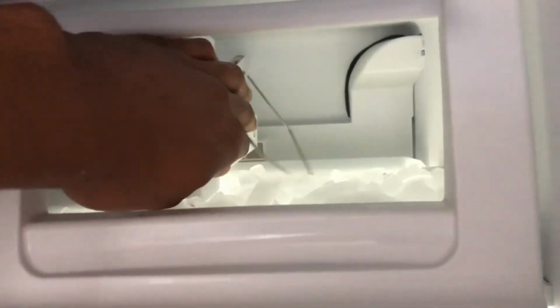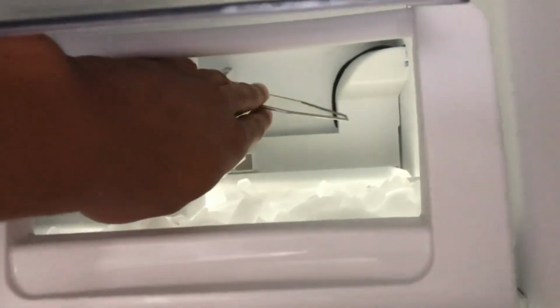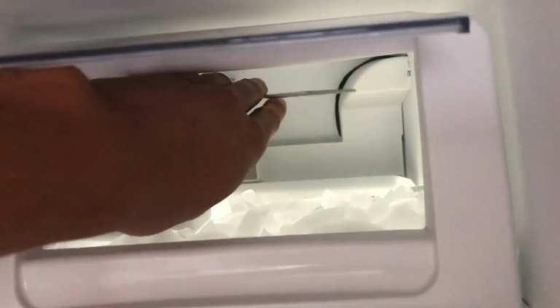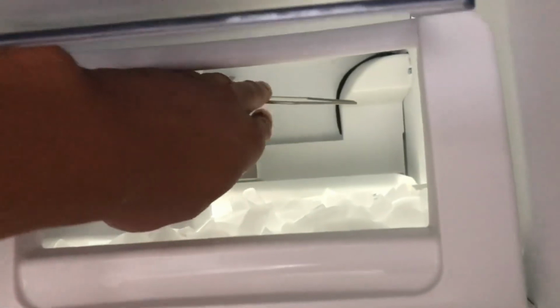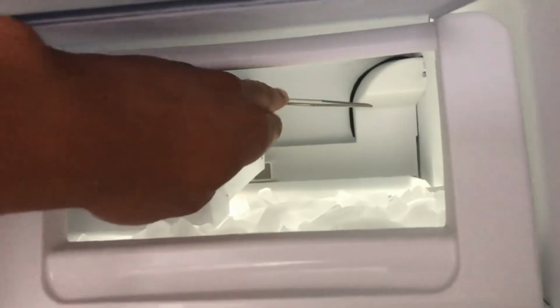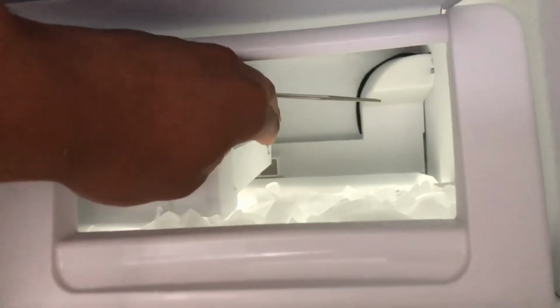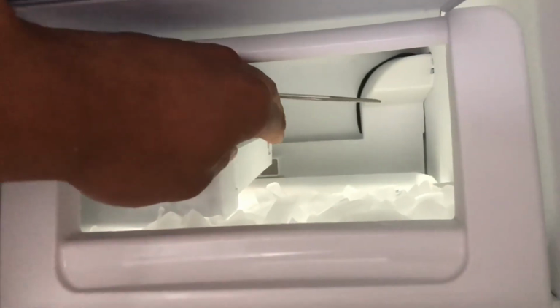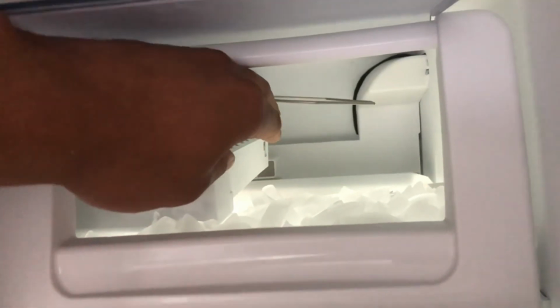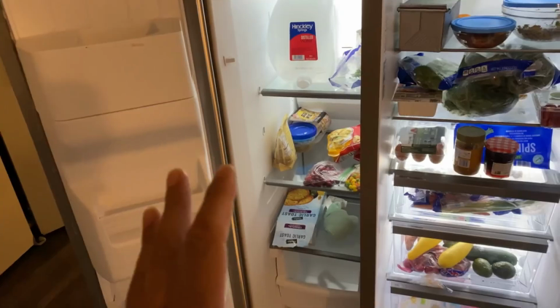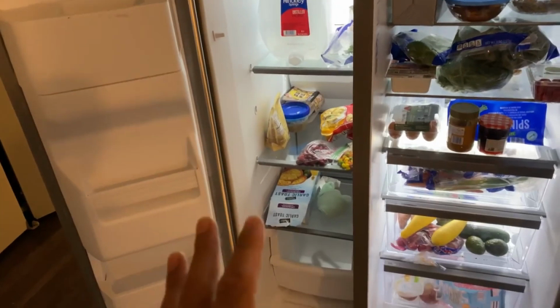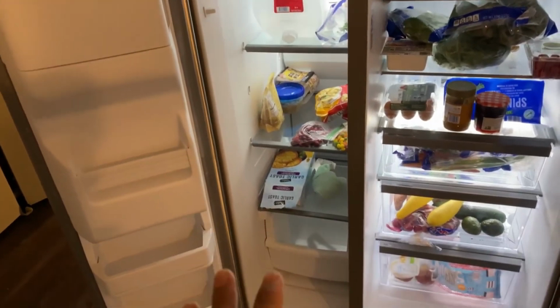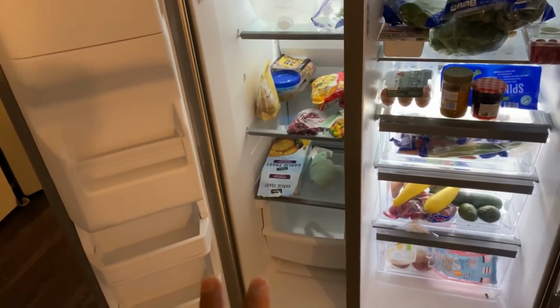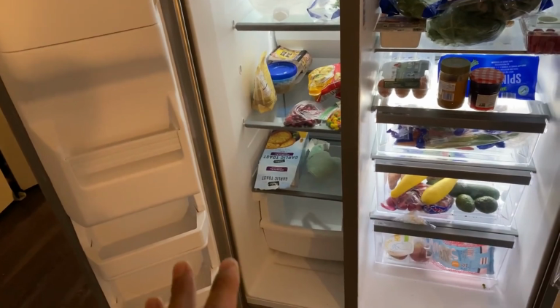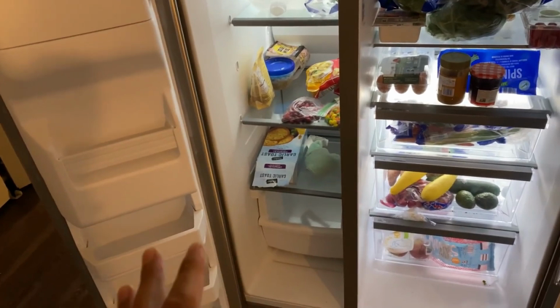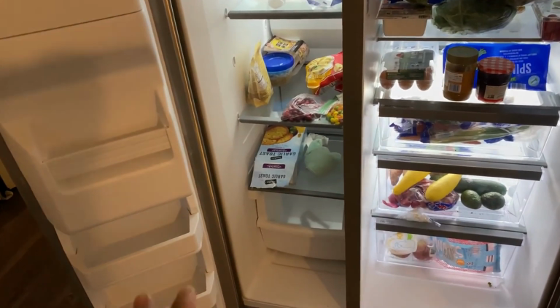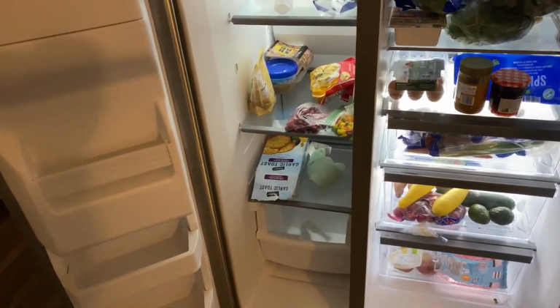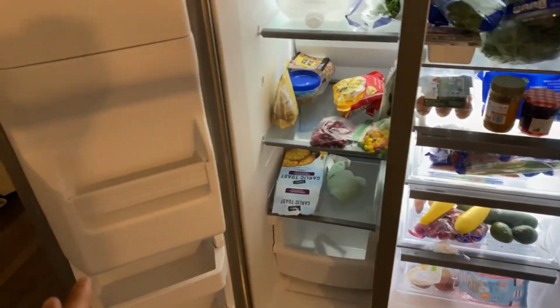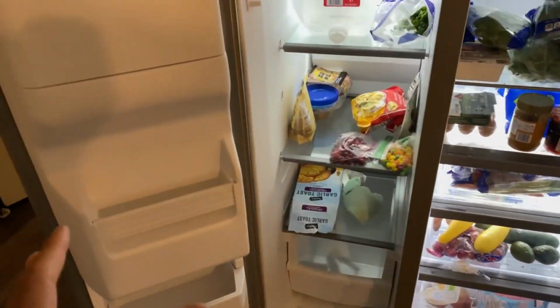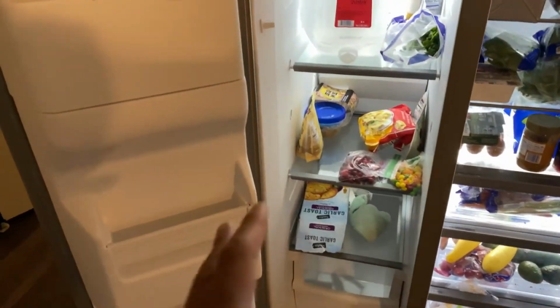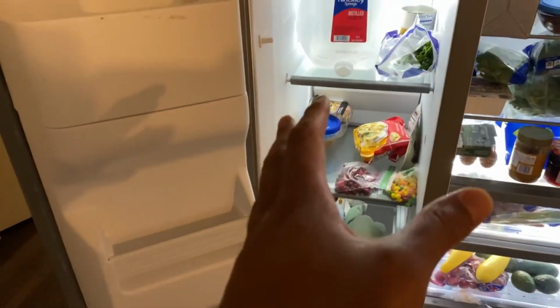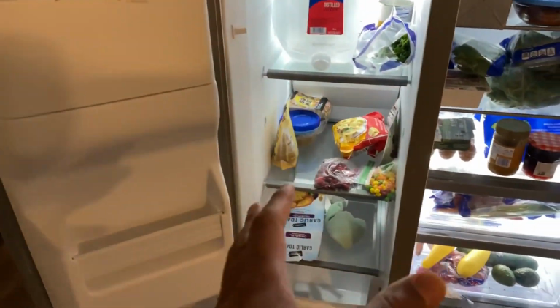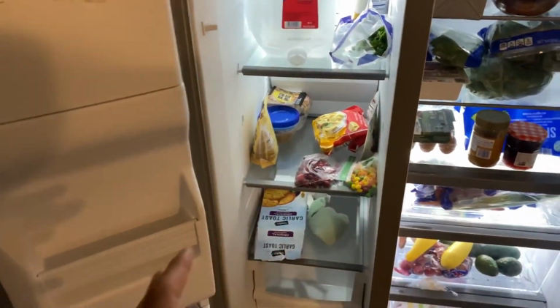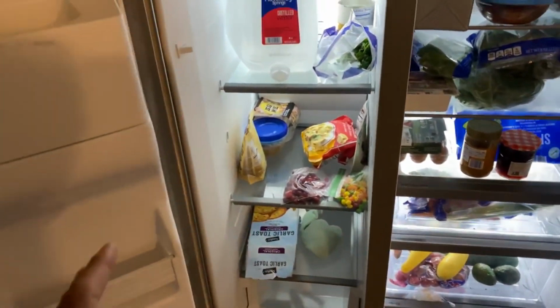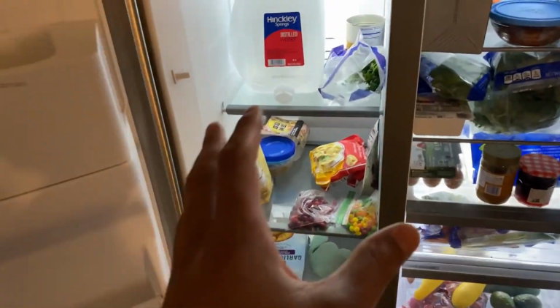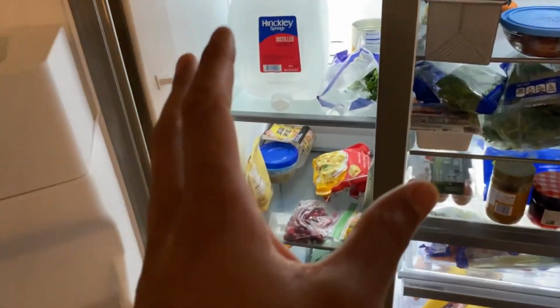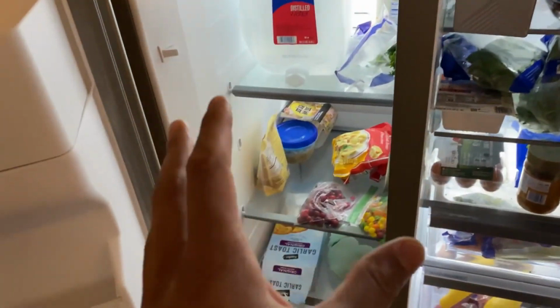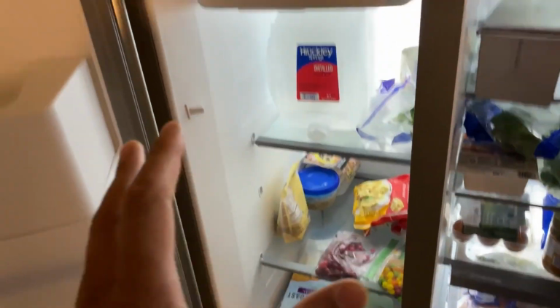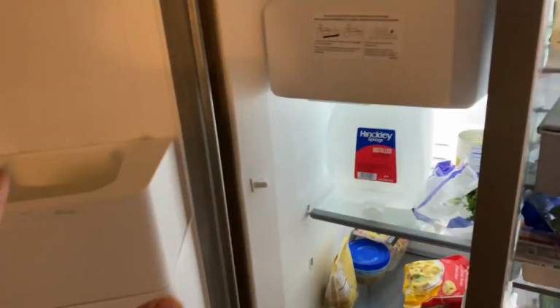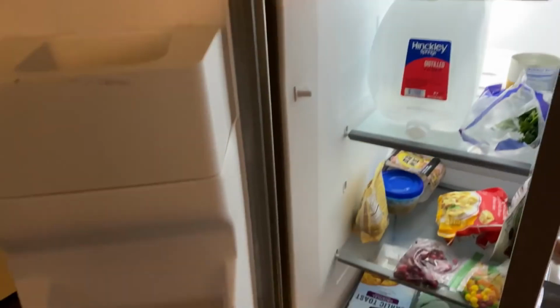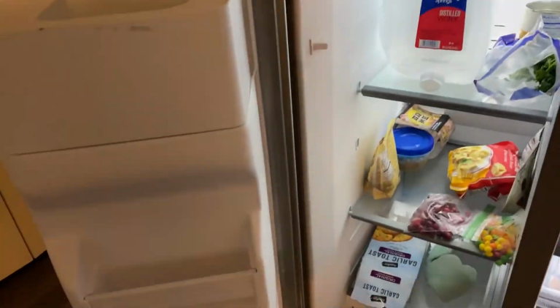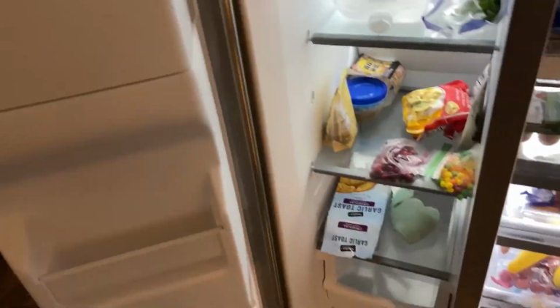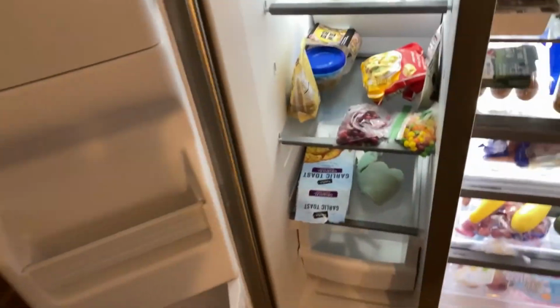The sleek stainless steel finish adds a modern touch to any kitchen decor, and the fingerprint-resistant surface ensures that it stays looking clean with minimal effort. Overall, the Whirlpool side-by-side refrigerator offers a blend of functionality, convenience, and style, making it a great choice for households looking for a reliable and efficient appliance.